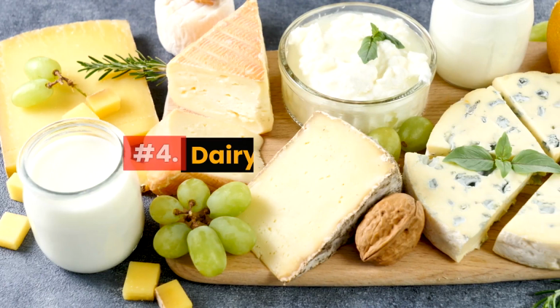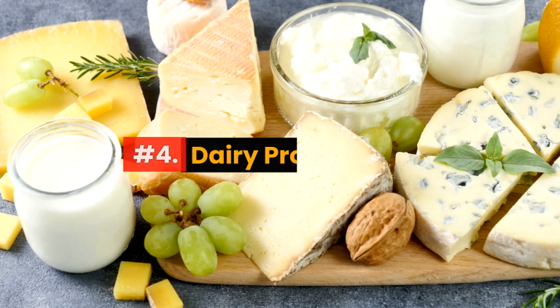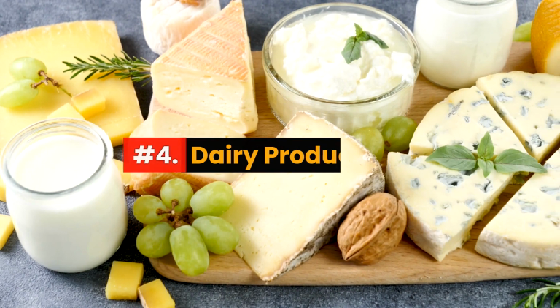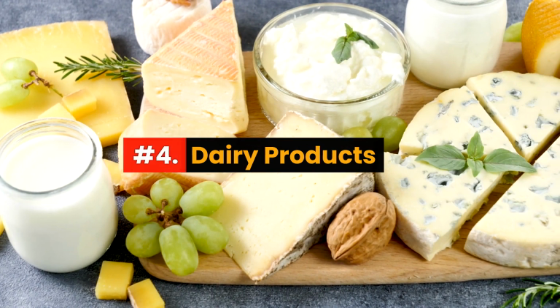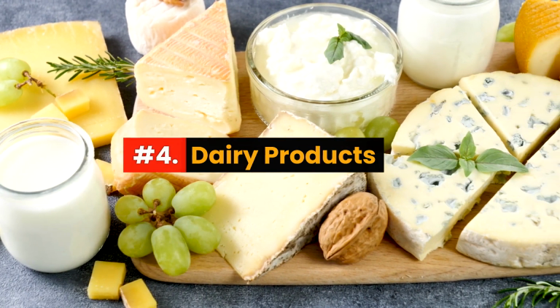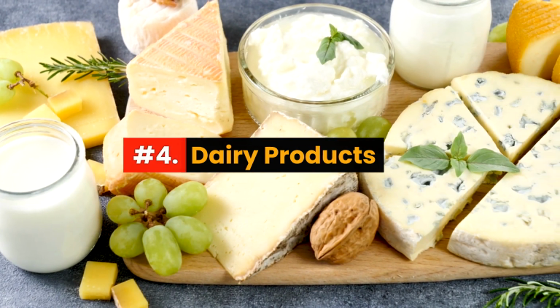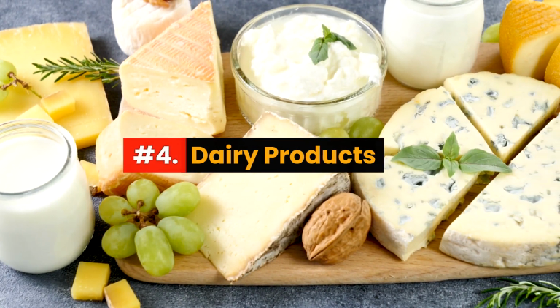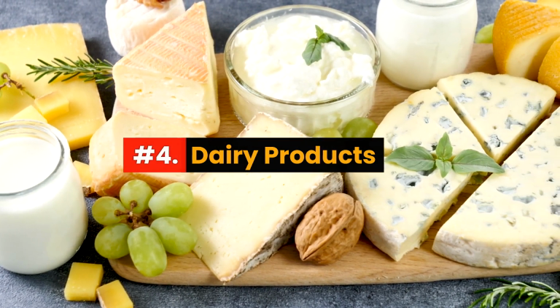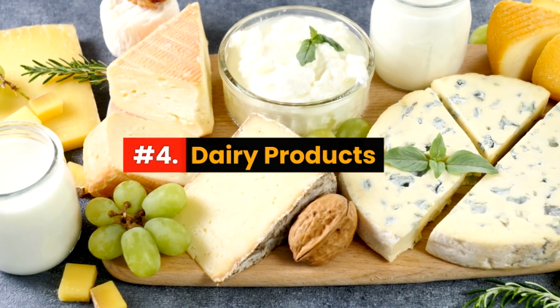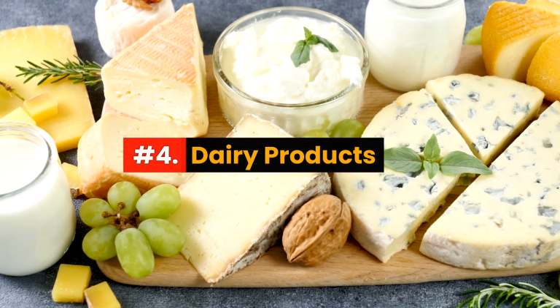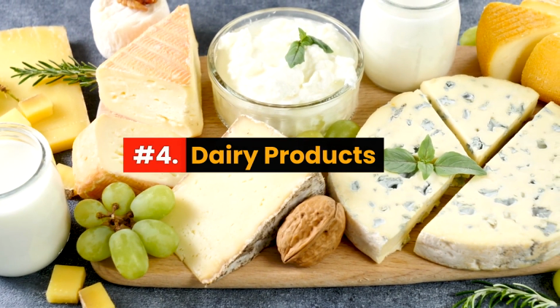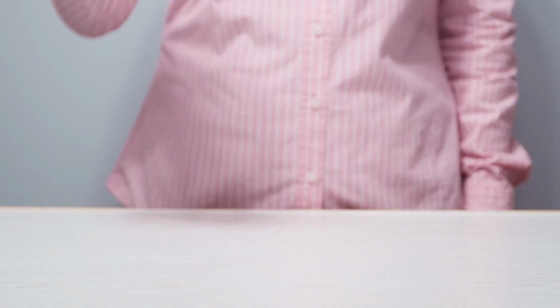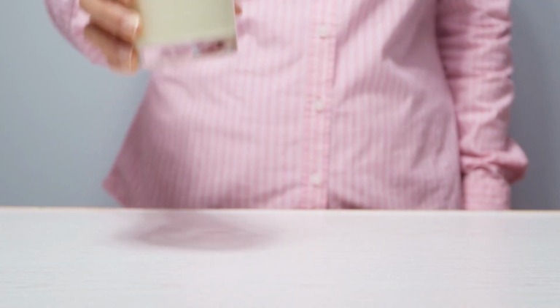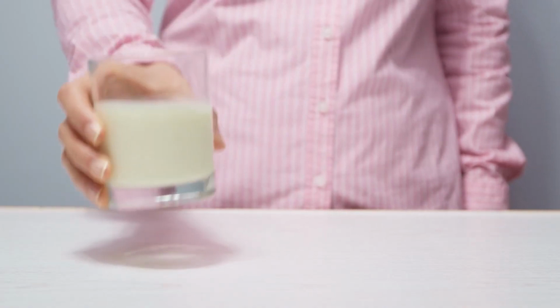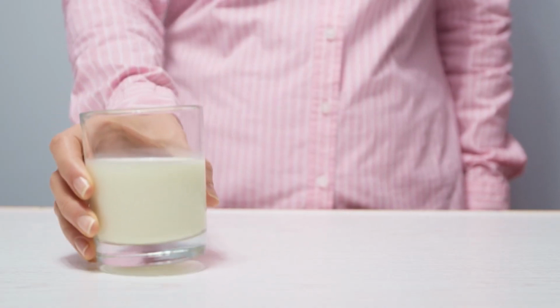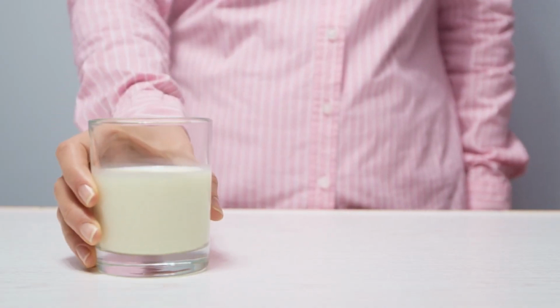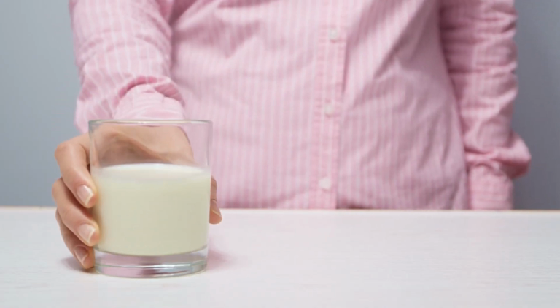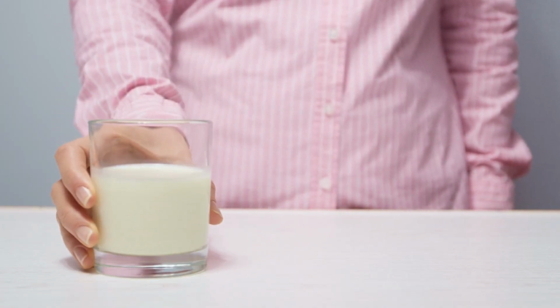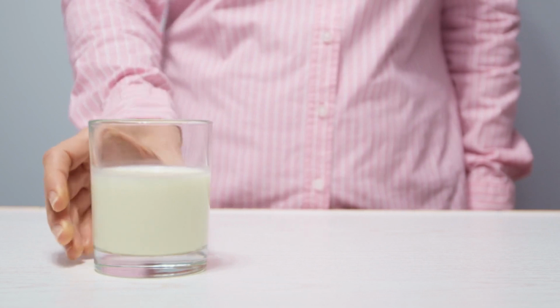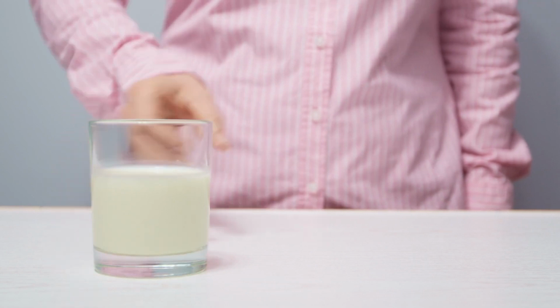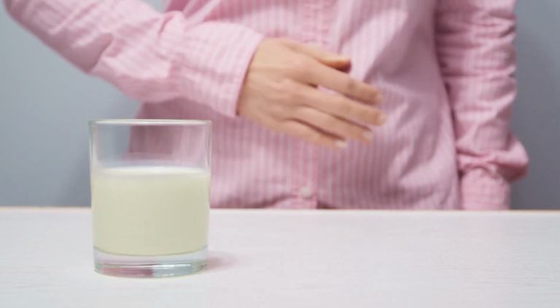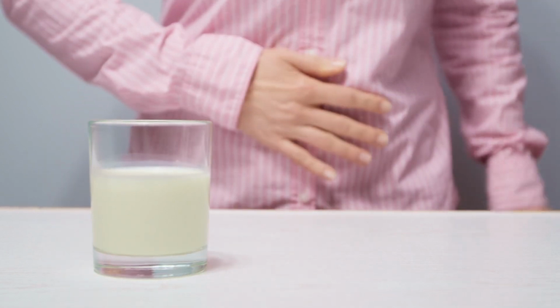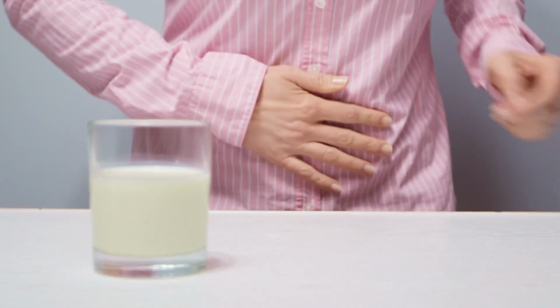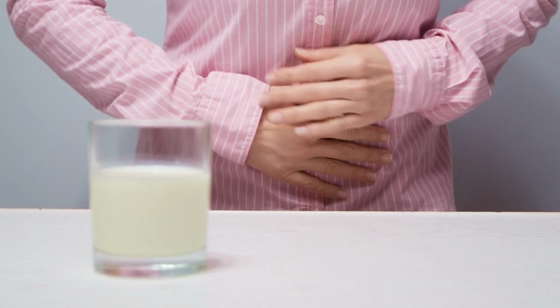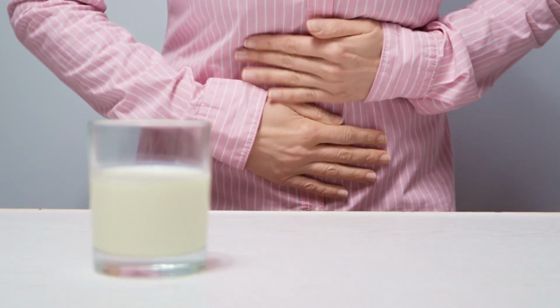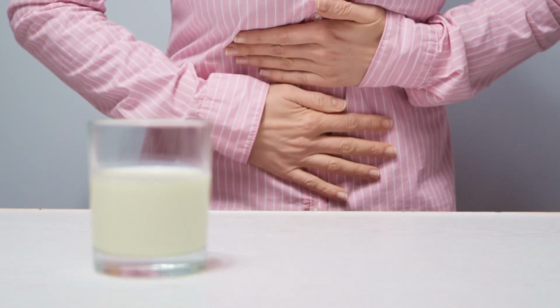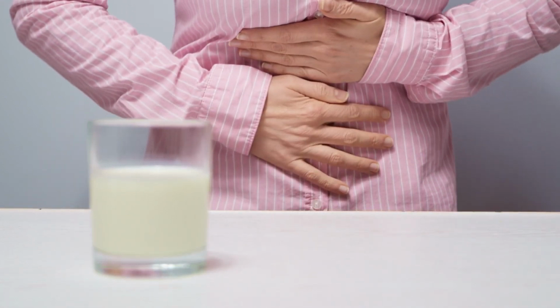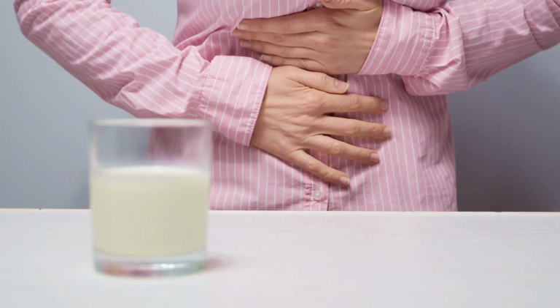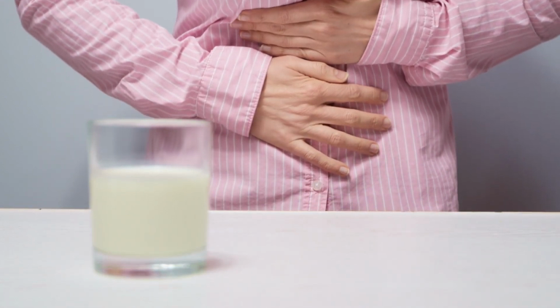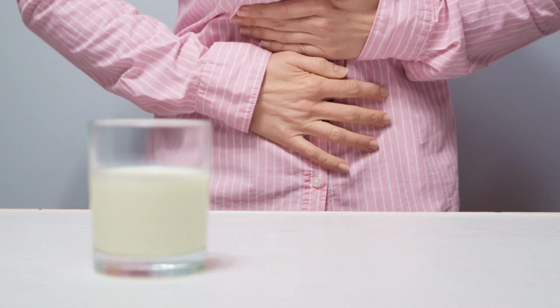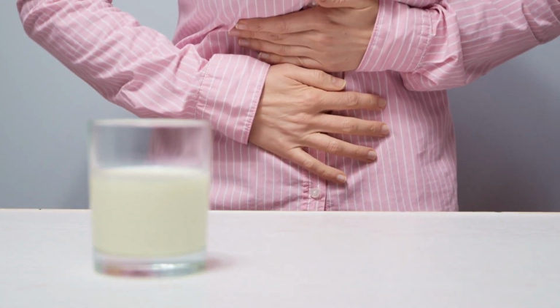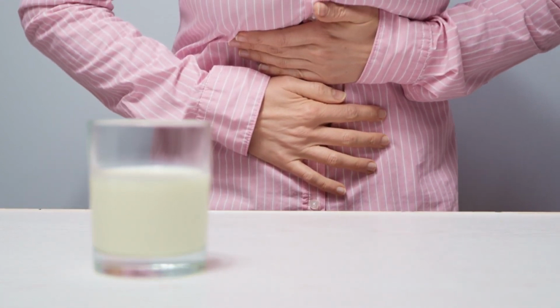Number 4: Dairy Products. Lactose intolerance is common, and if you're one of the many who struggle with it, dairy can lead to significant bloating.